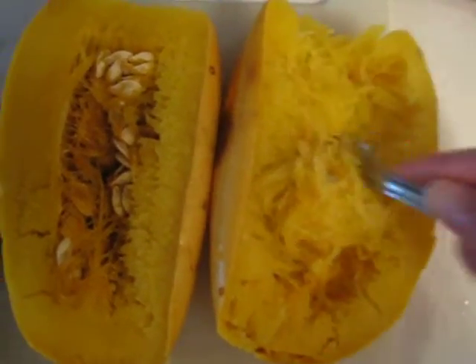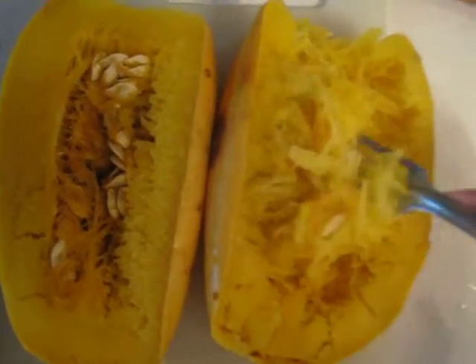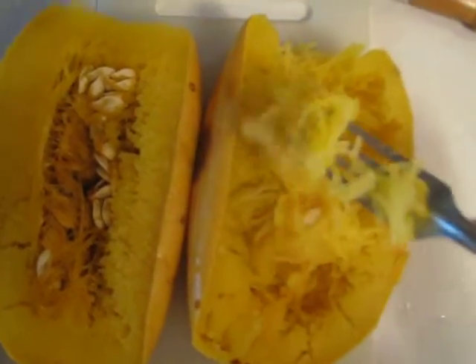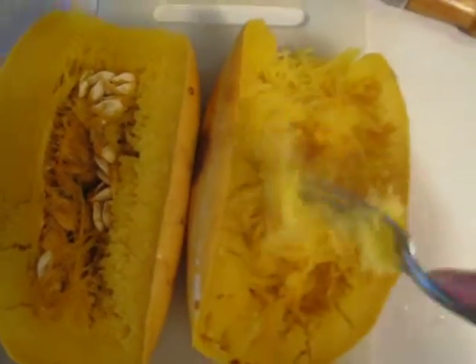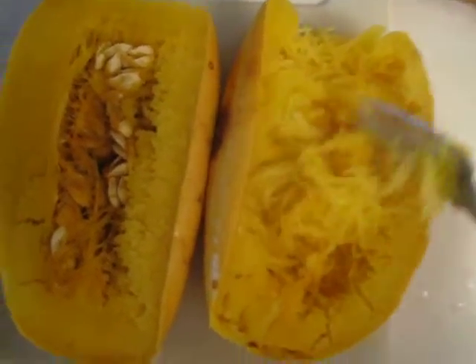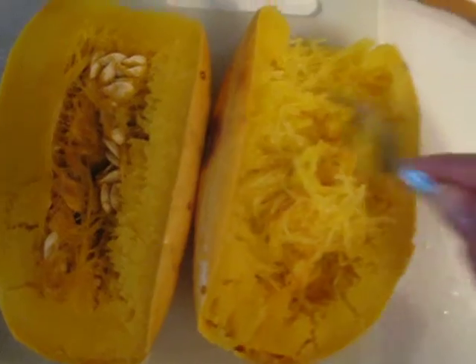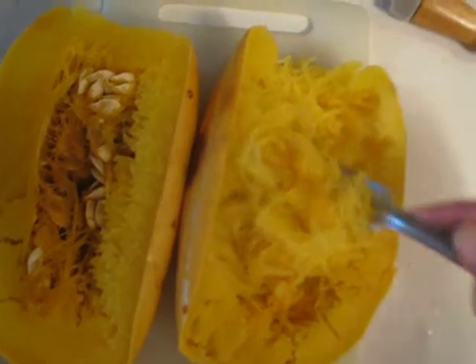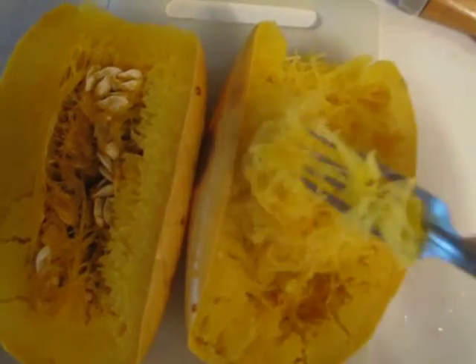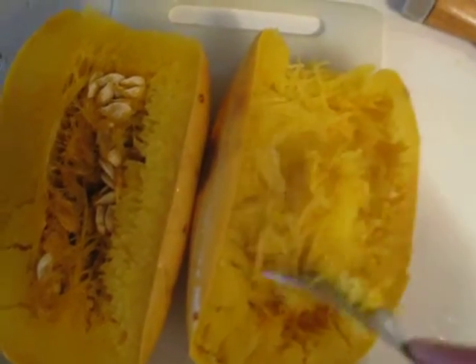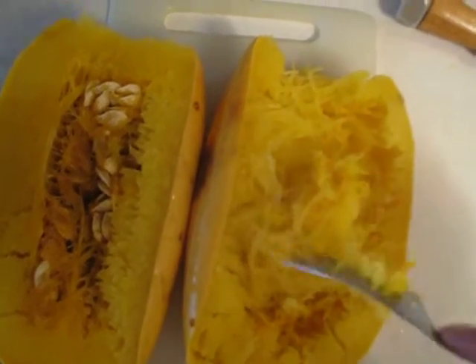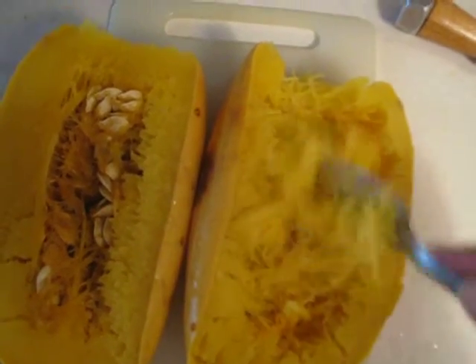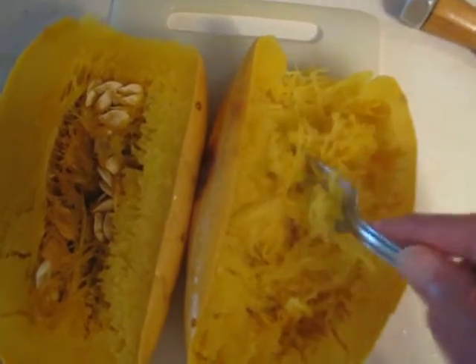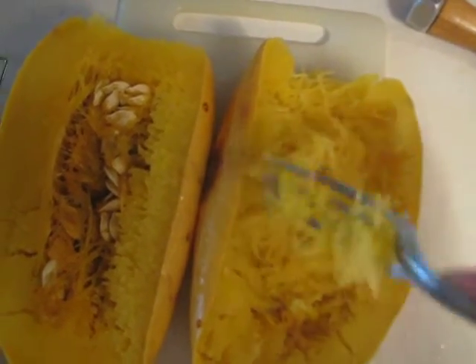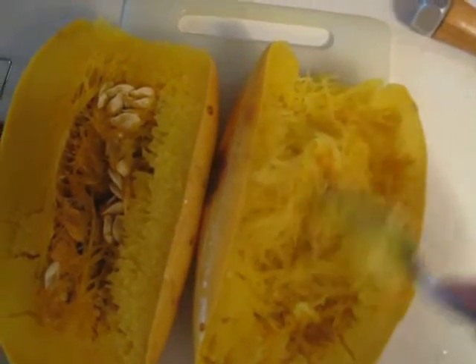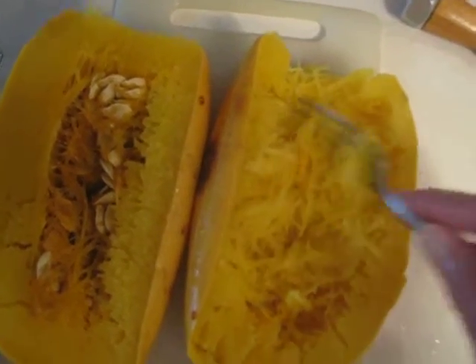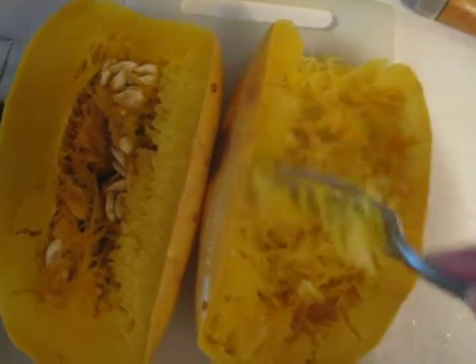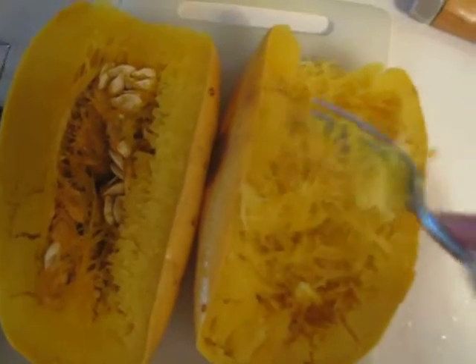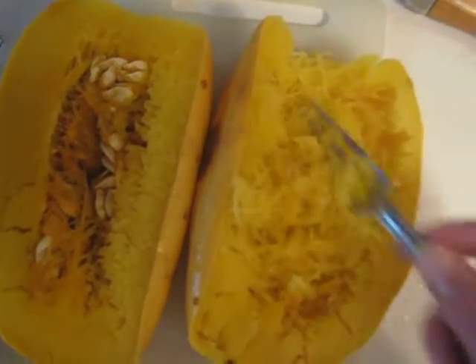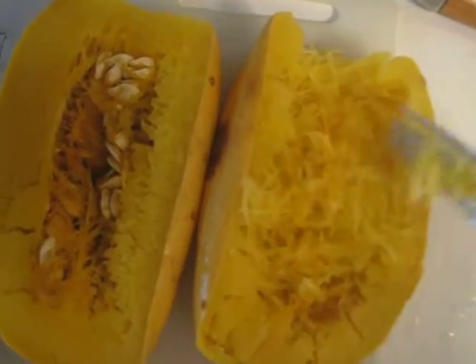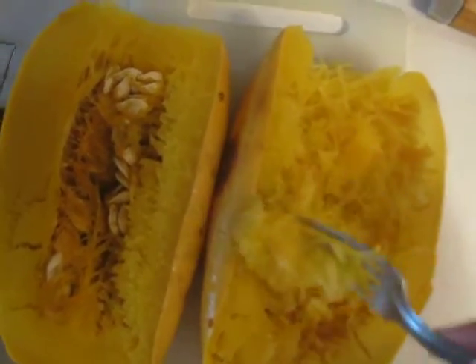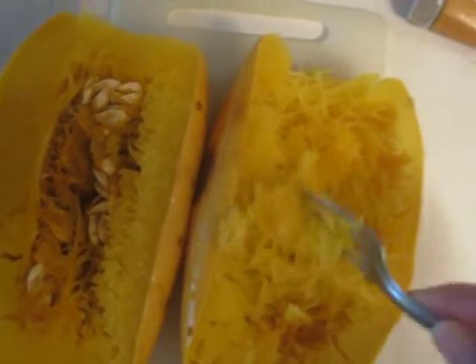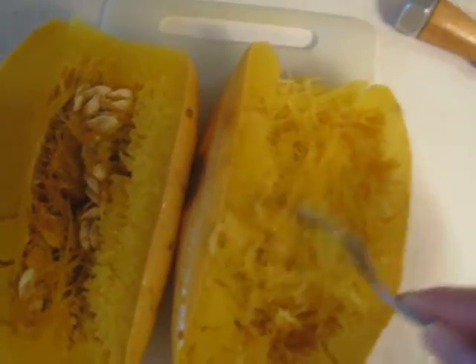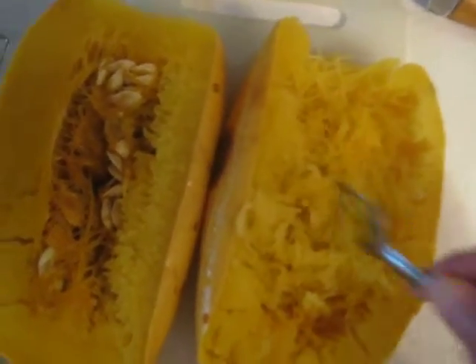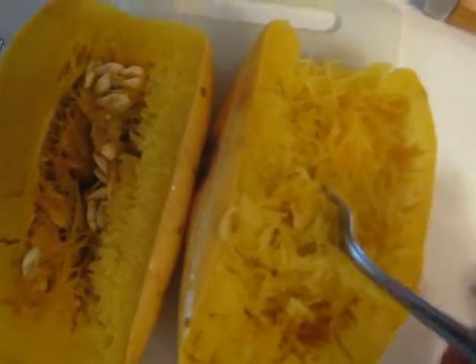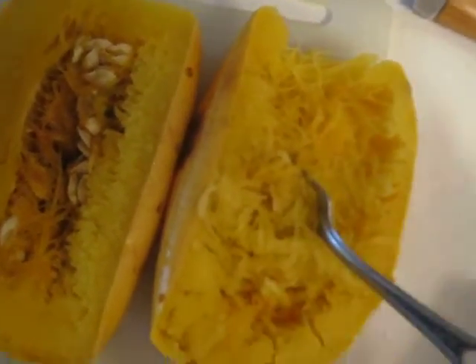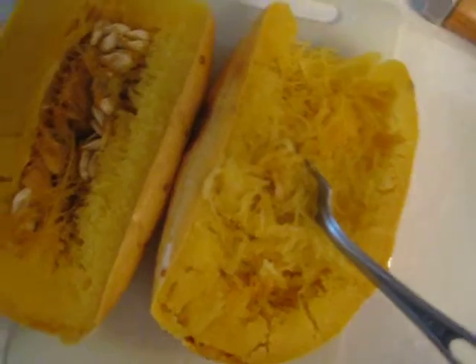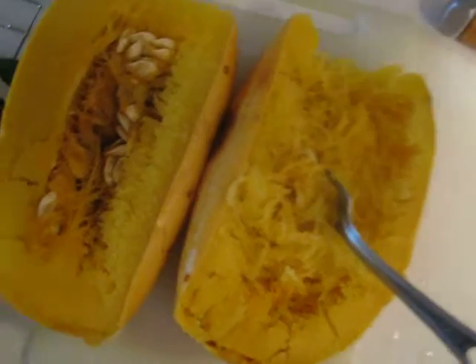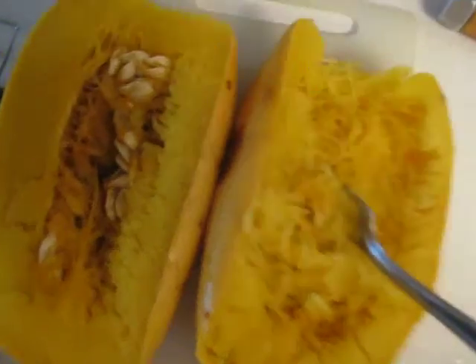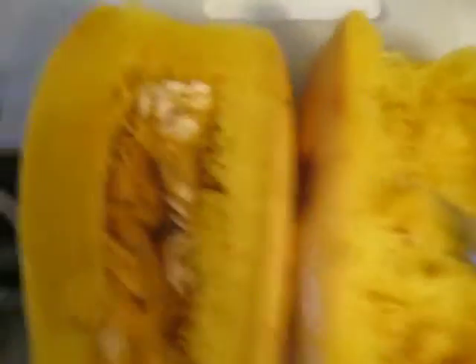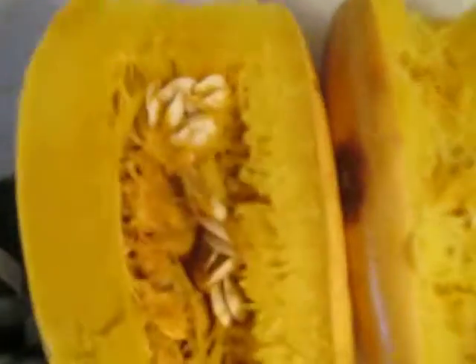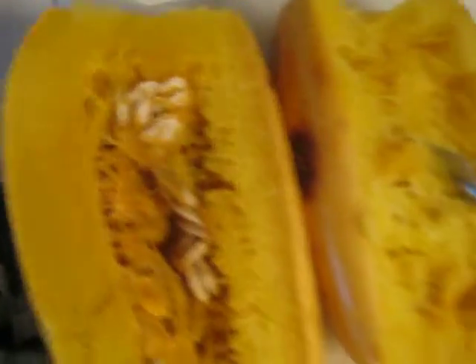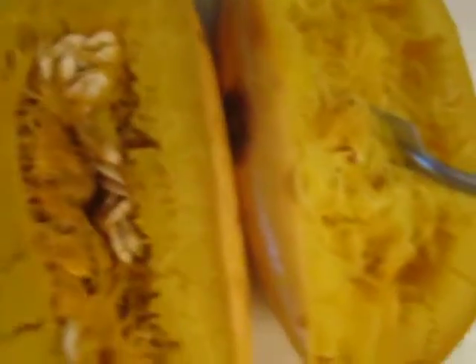Now with some butter, salt, pepper, garlic — however you want to do it — this is delicious. Delicious squash.